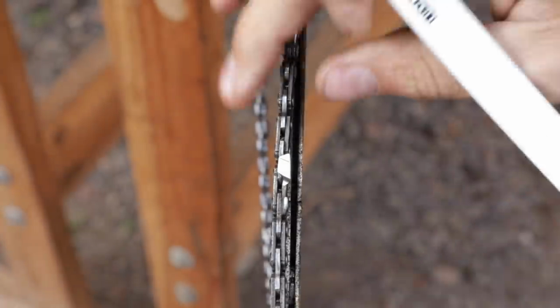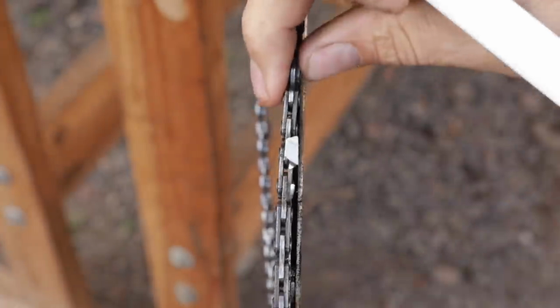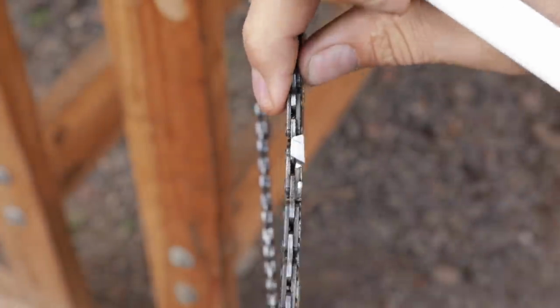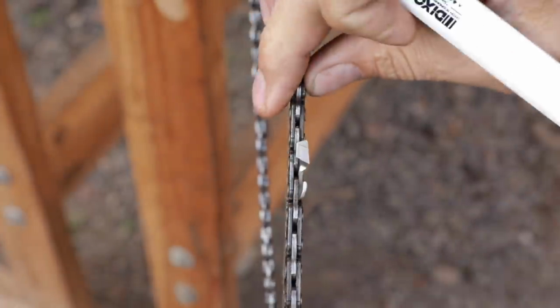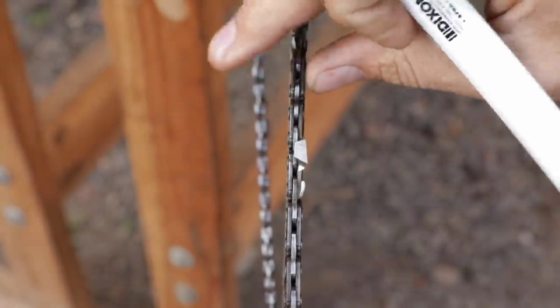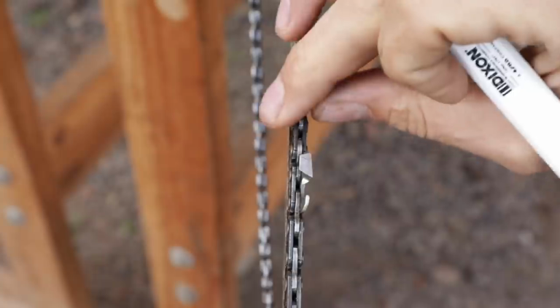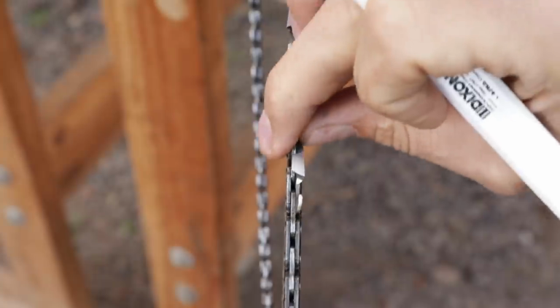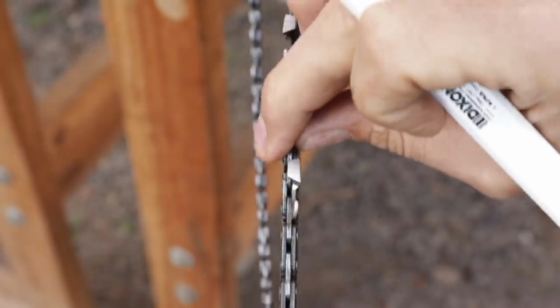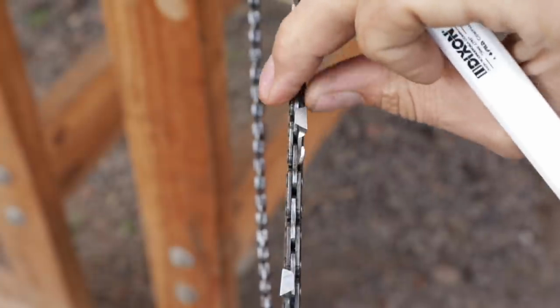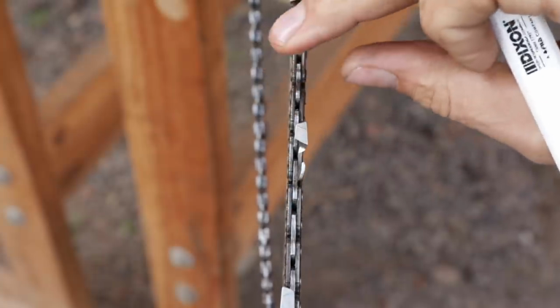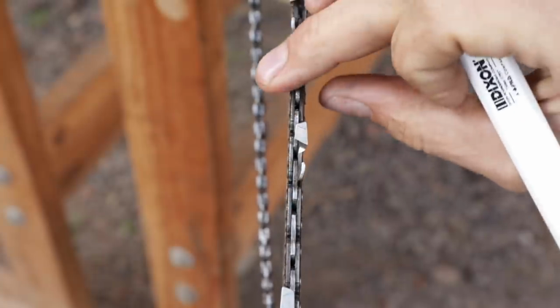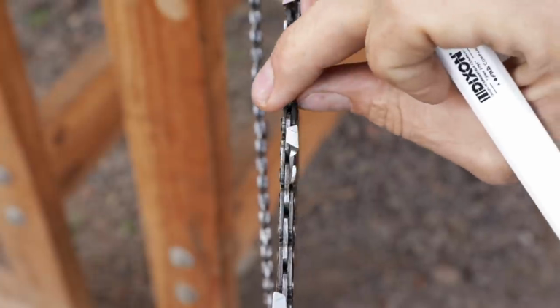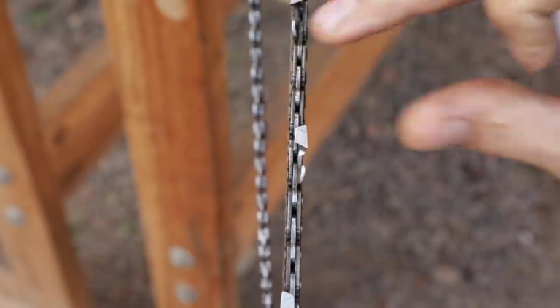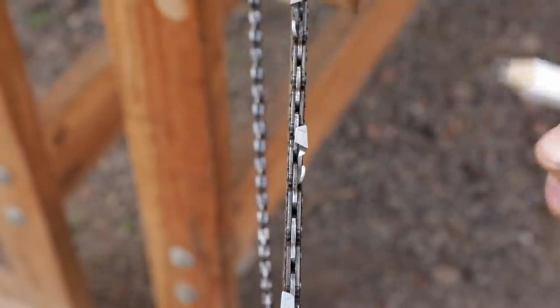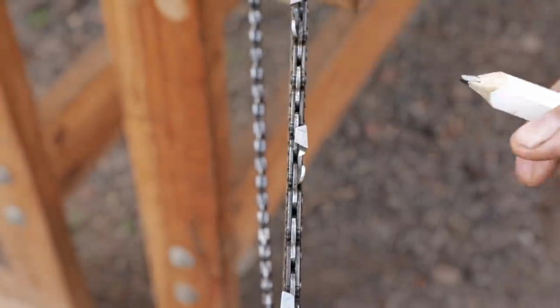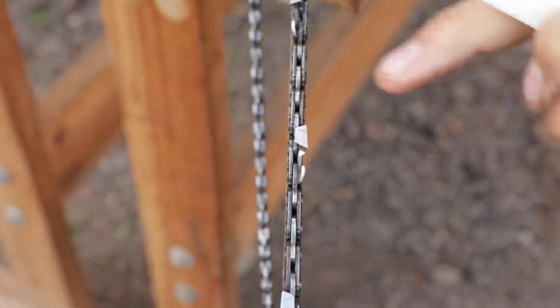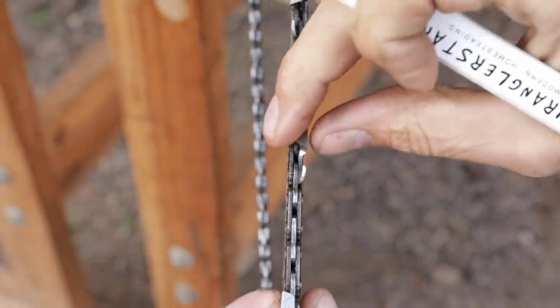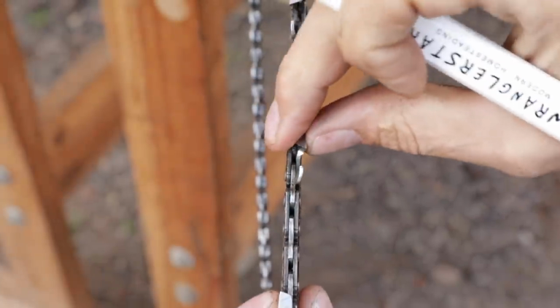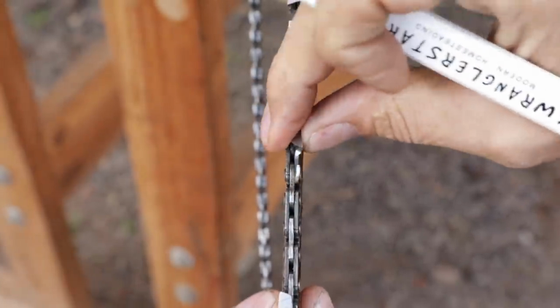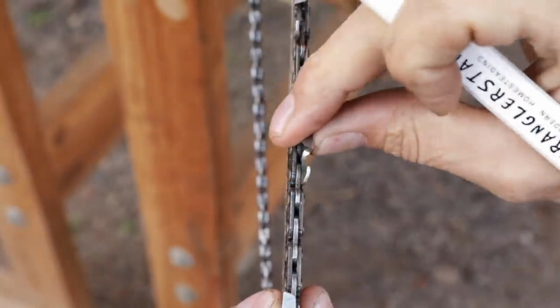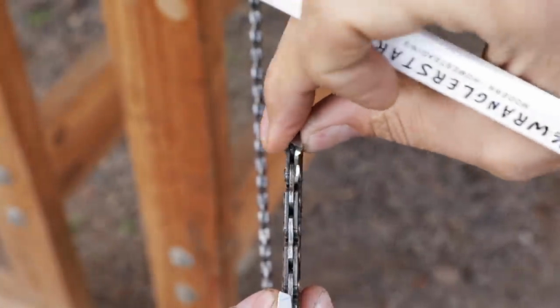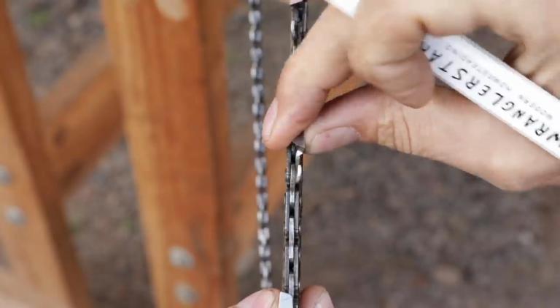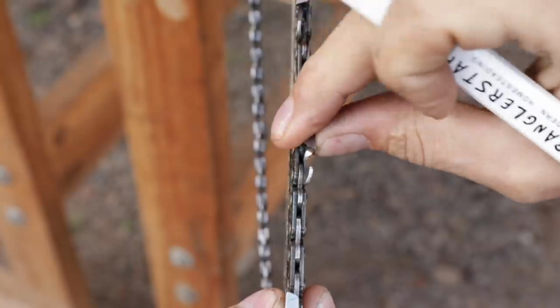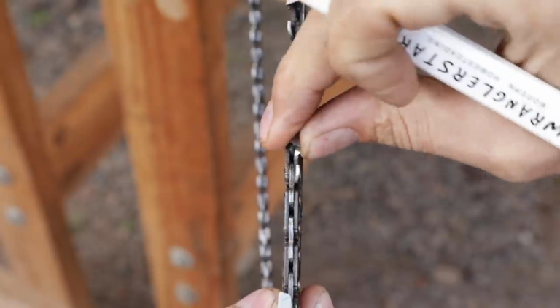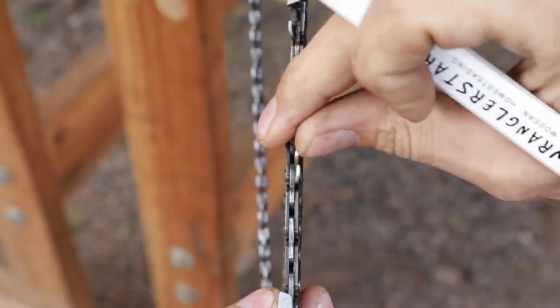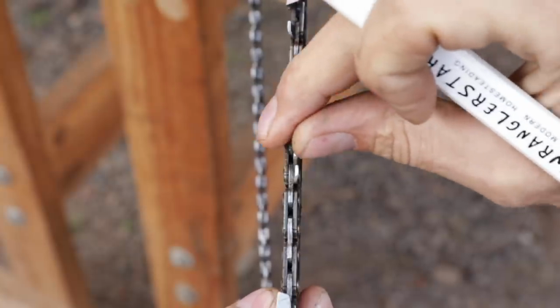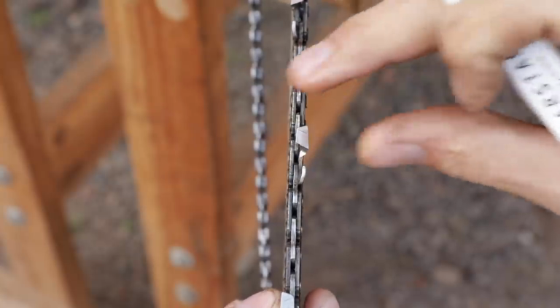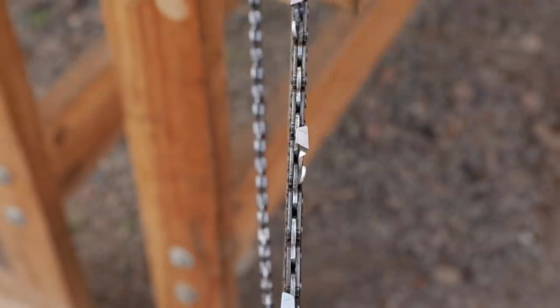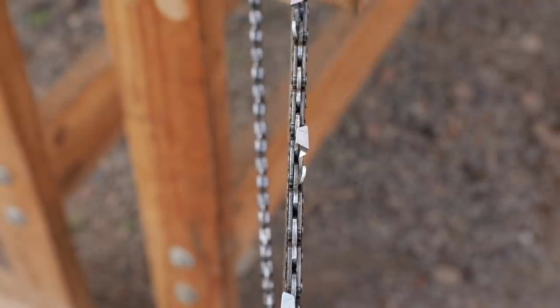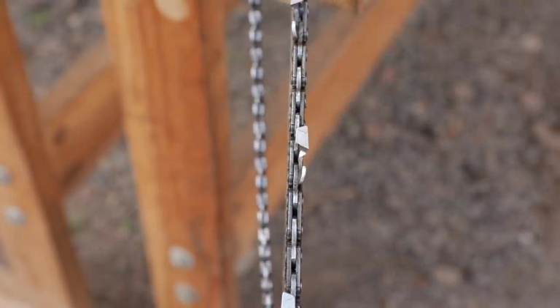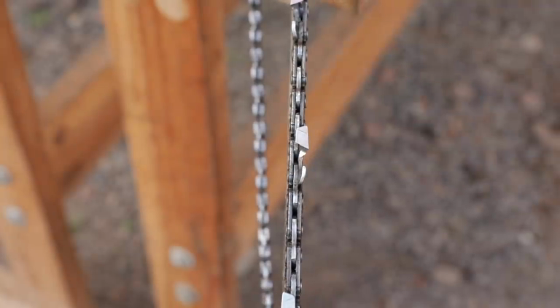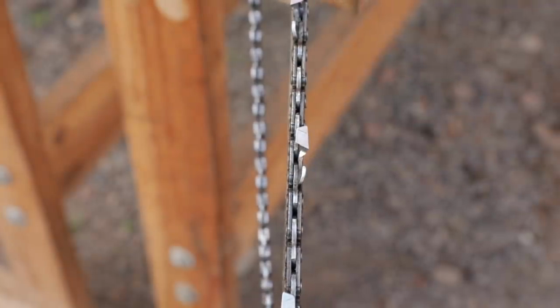Once we get to that point, we have a bar that's going to sometimes start throwing some chain. It's going to wobble back and forth, and it's just going to really perform poorly.